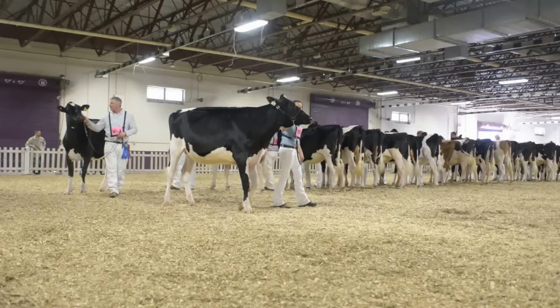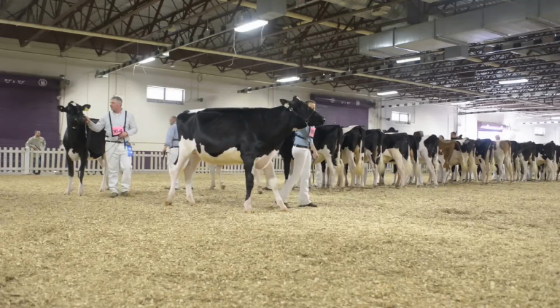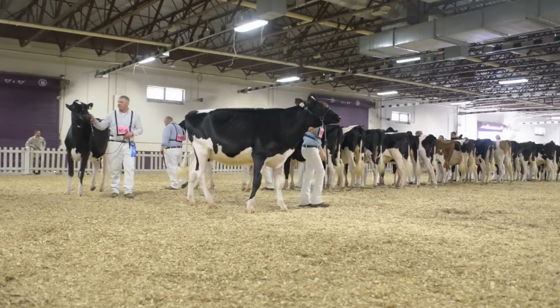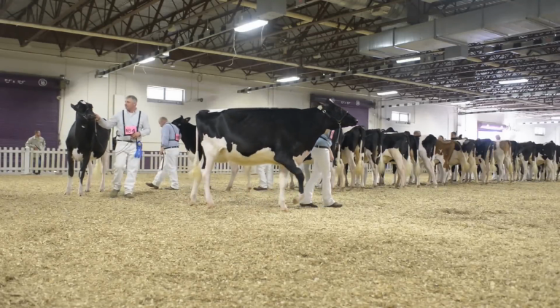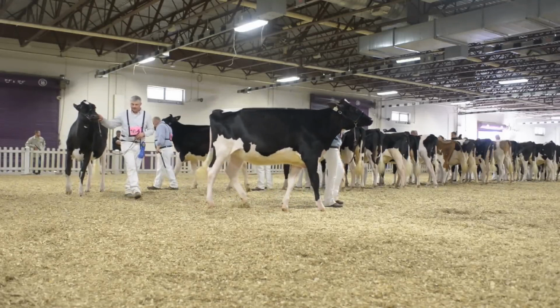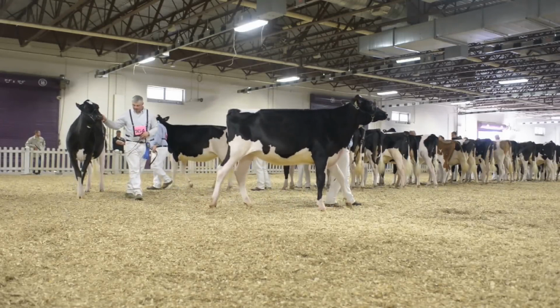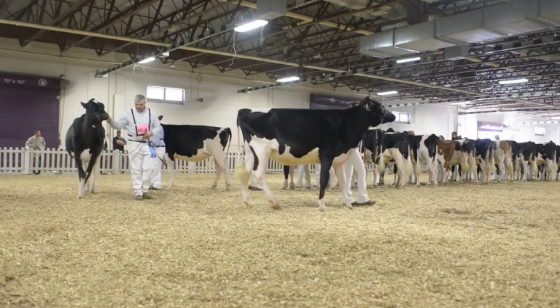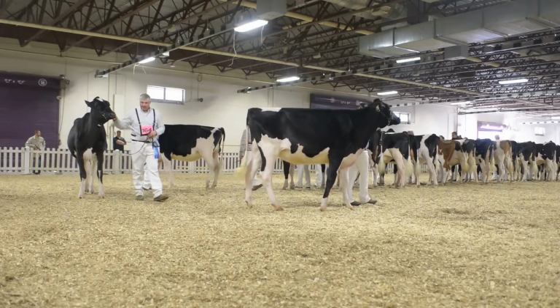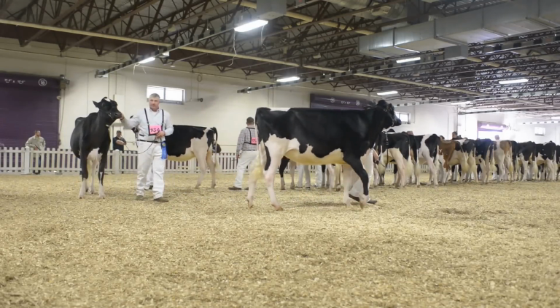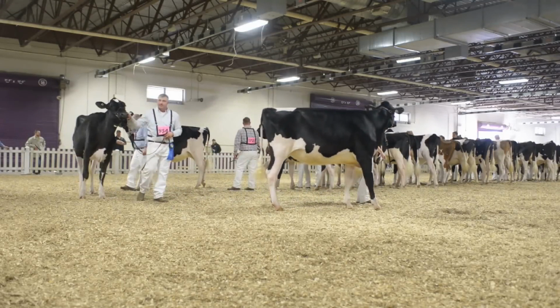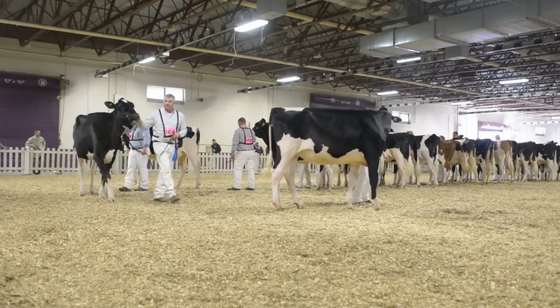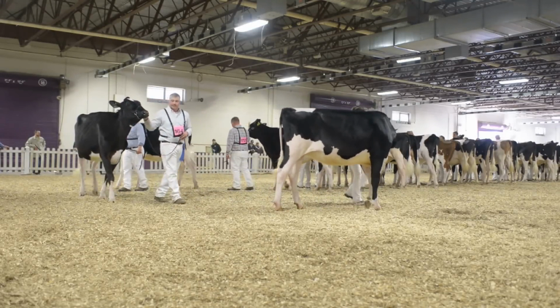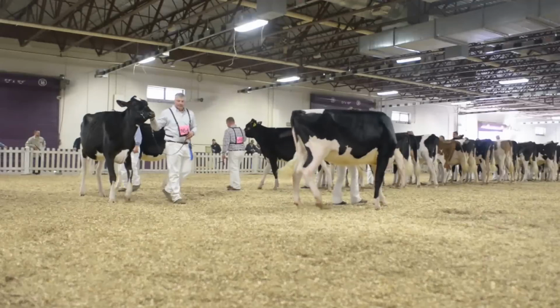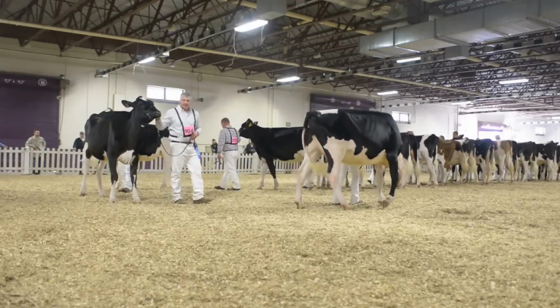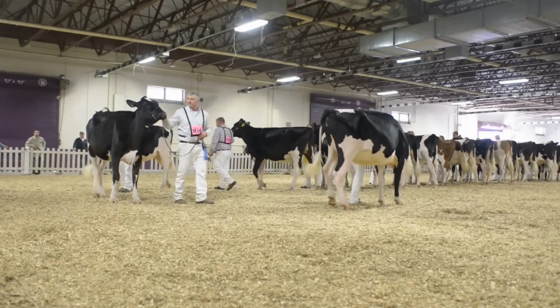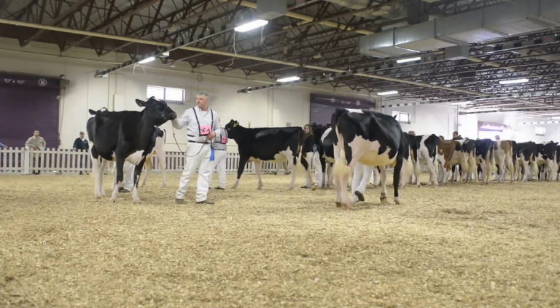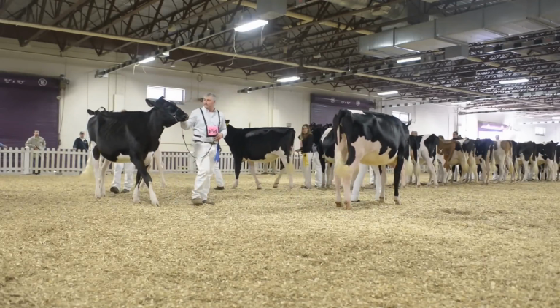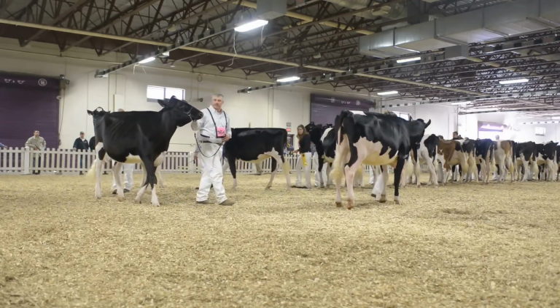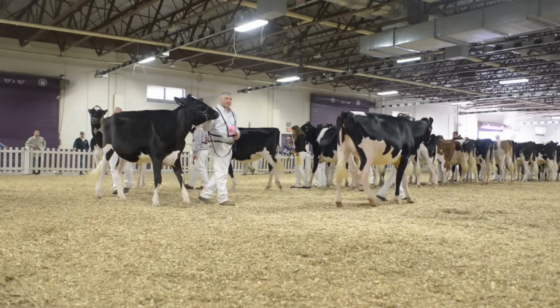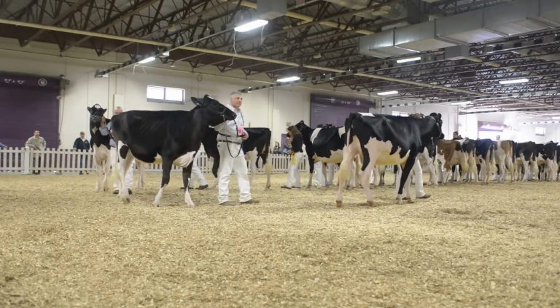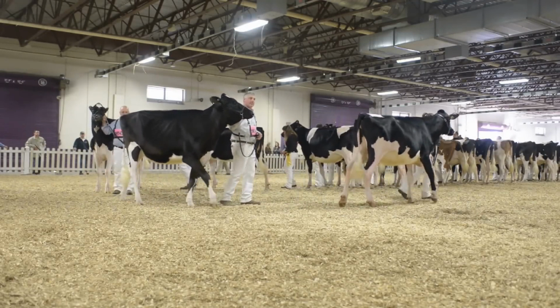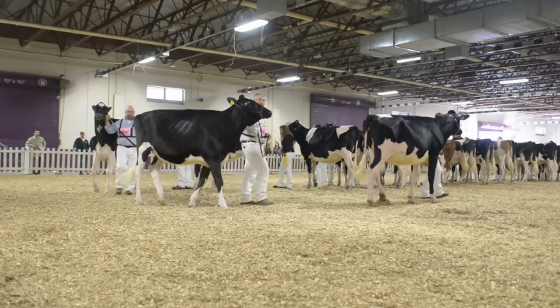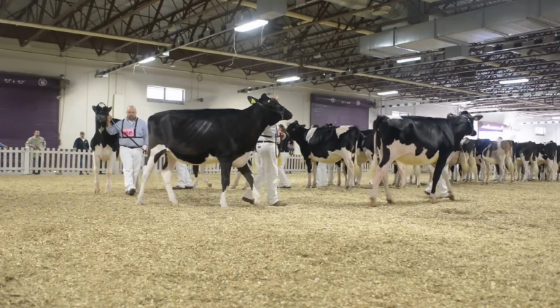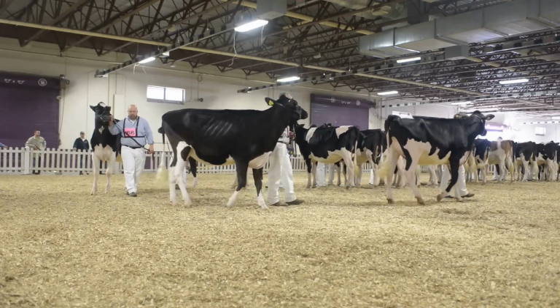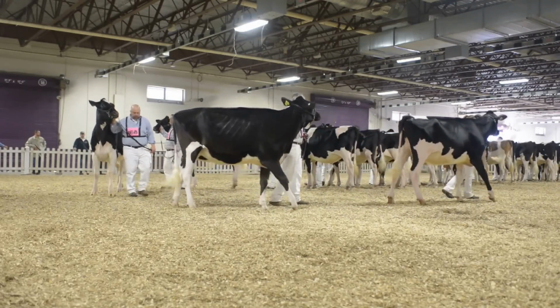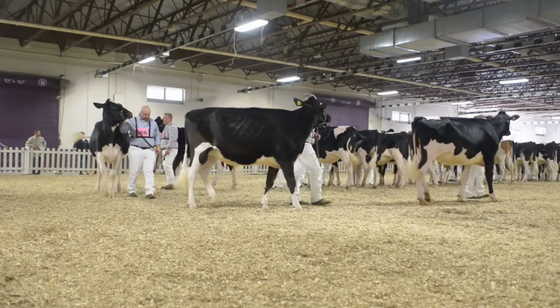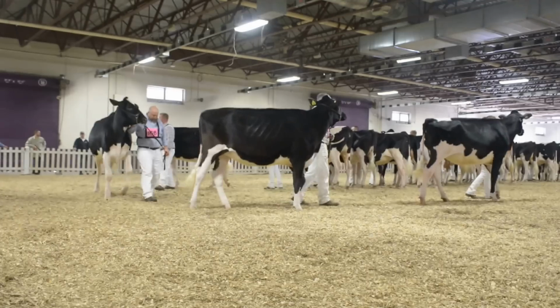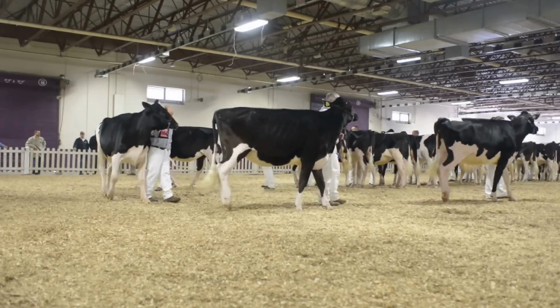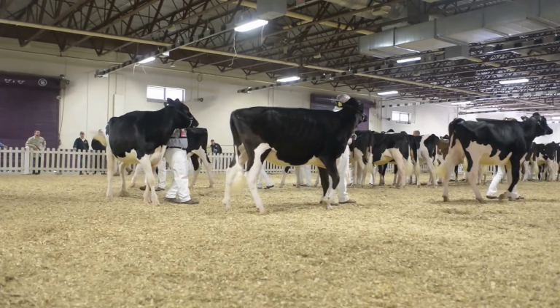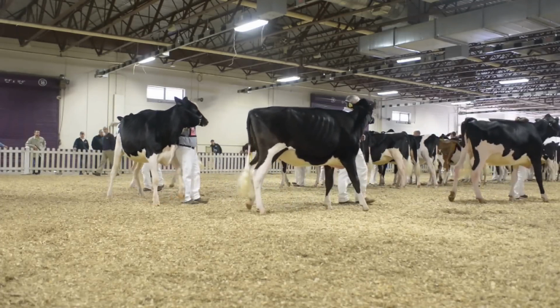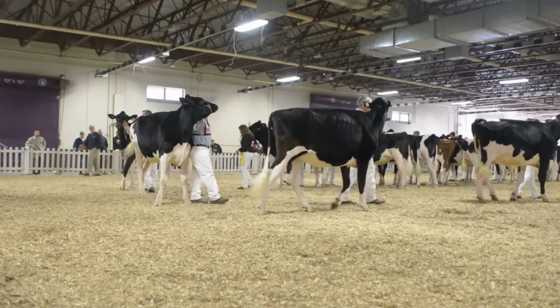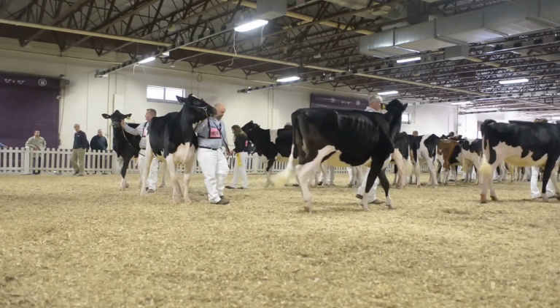Our own heifer that moves exceptionally well — she just wows you when she walks in. She's just a little bit more heifer all the way through today. She's a bit longer through the head and neck today. You get behind her, she's a little more midsection, just more heifer all the way through.